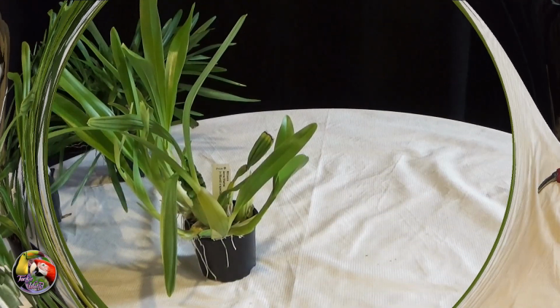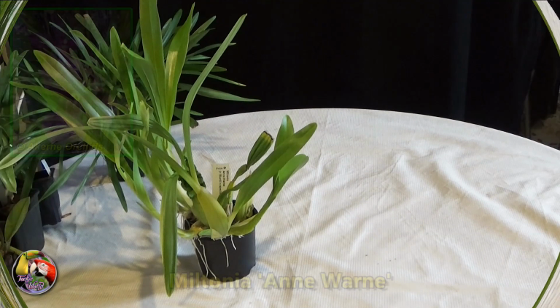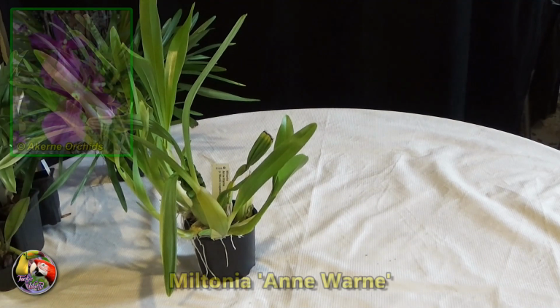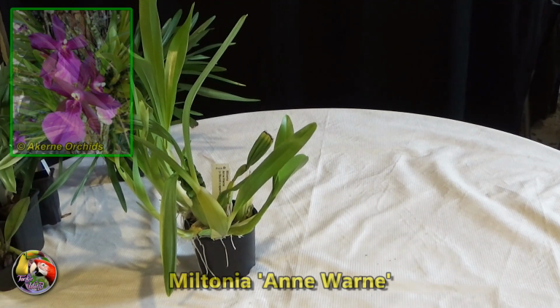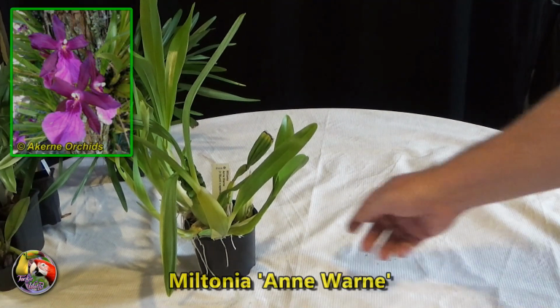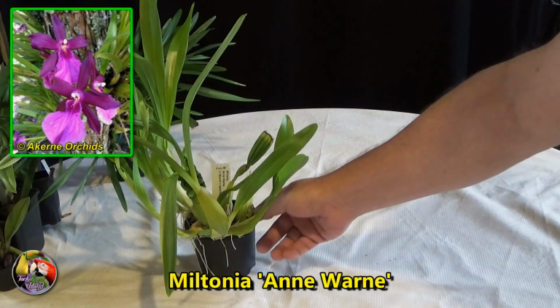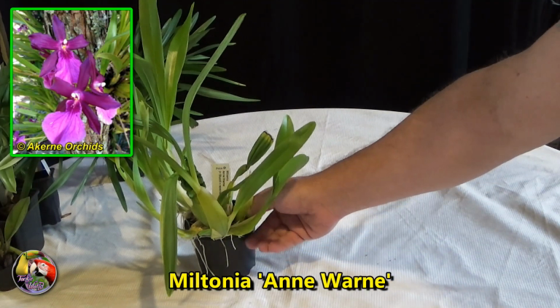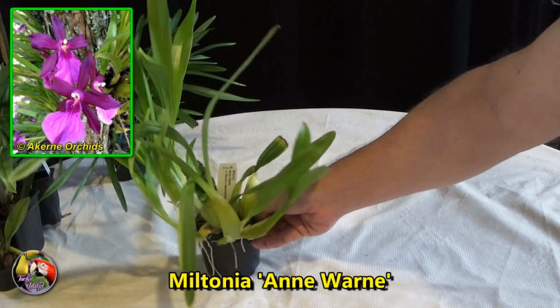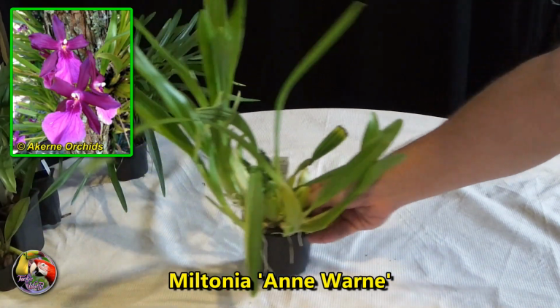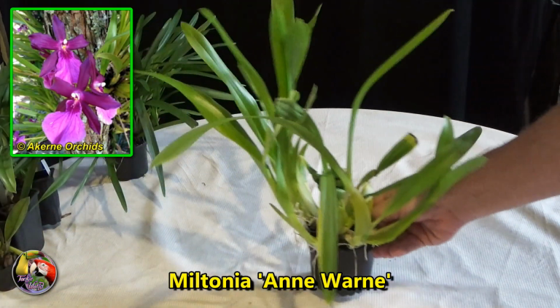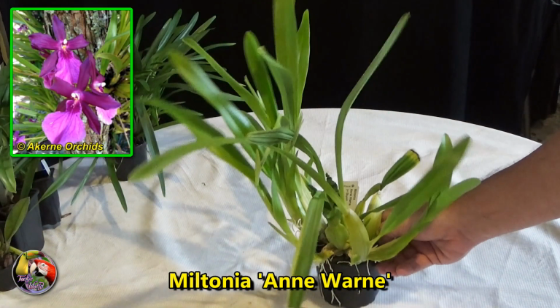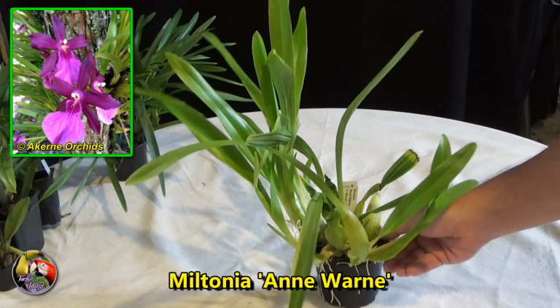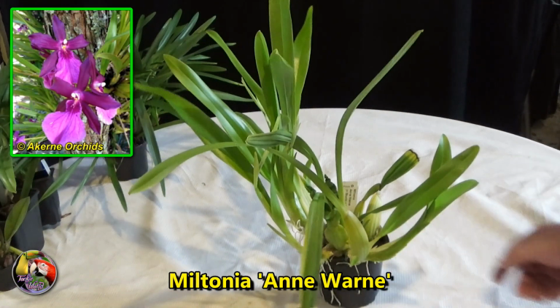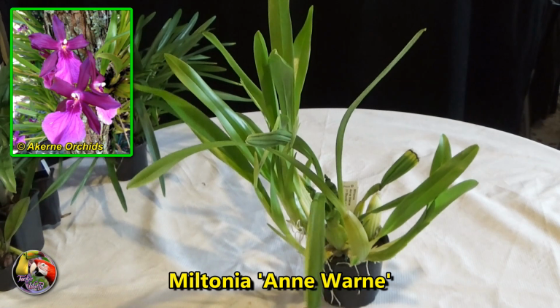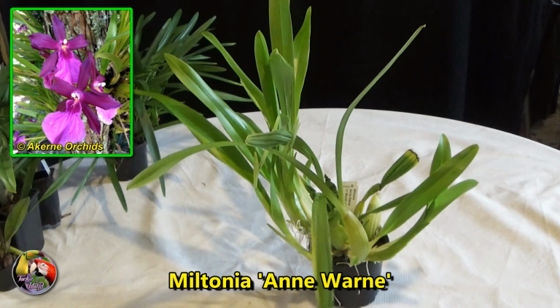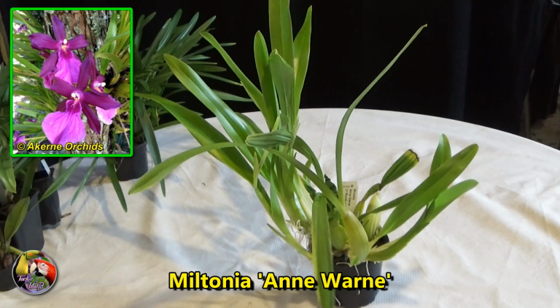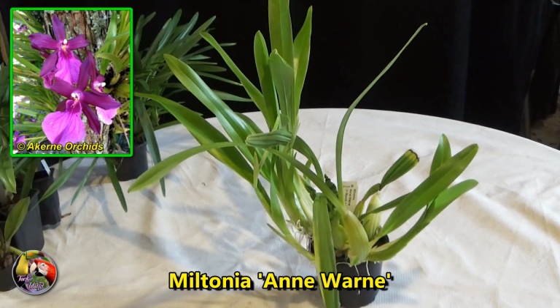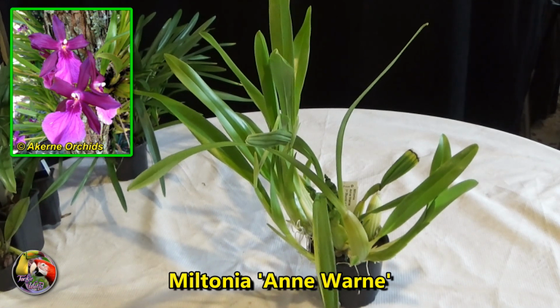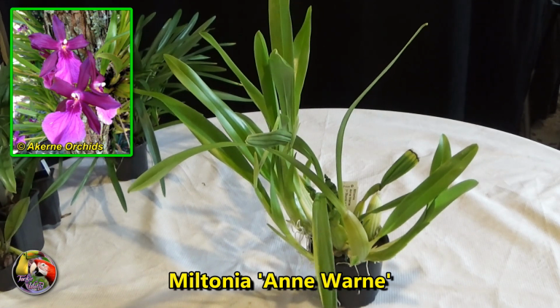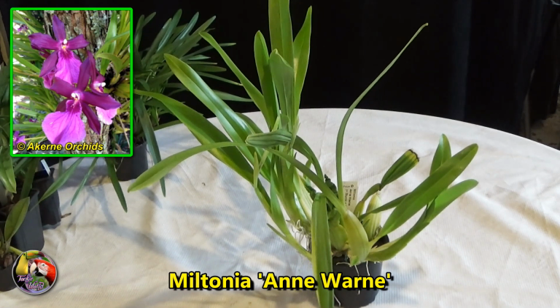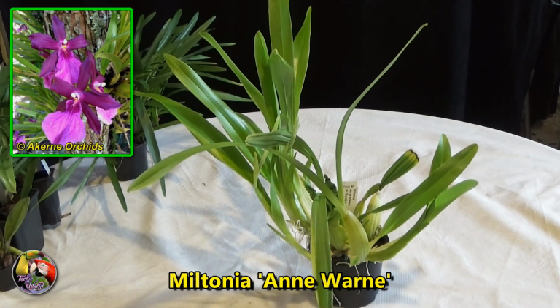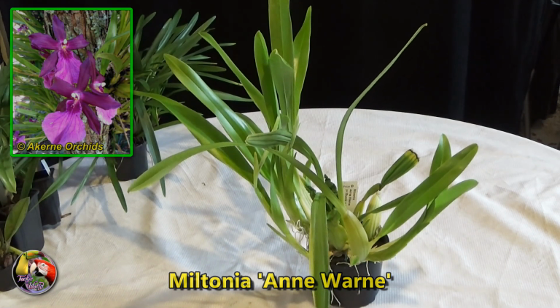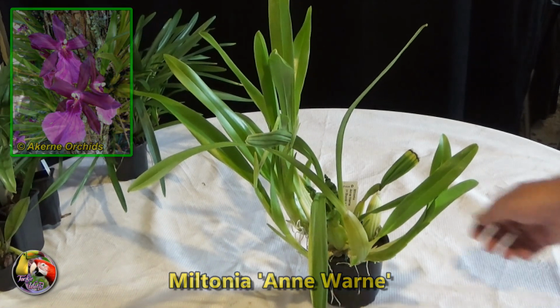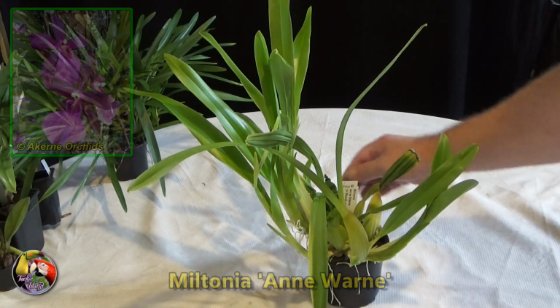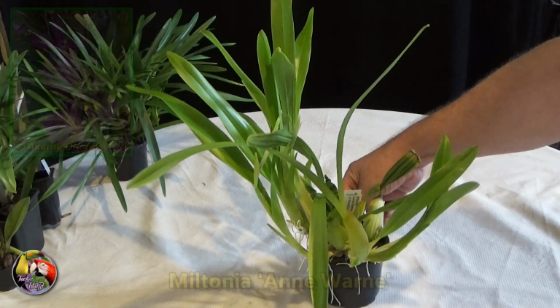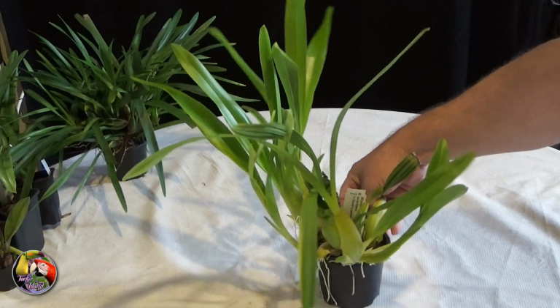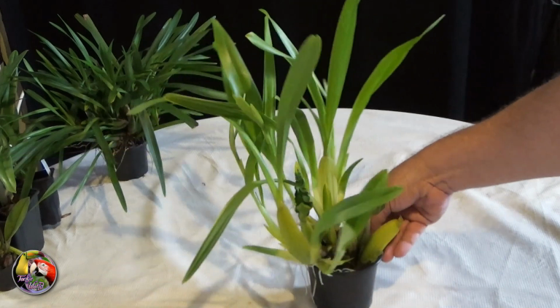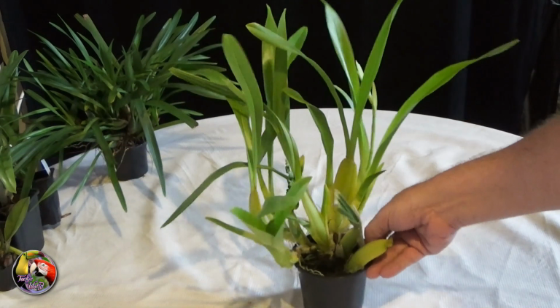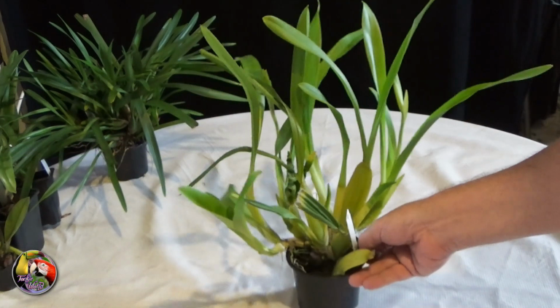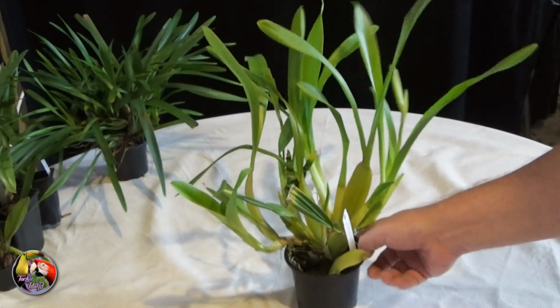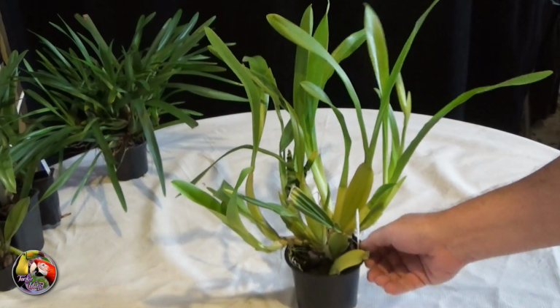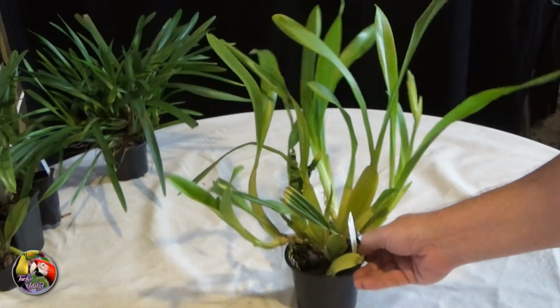The first one: Miltonia Warne, a primary hybrid of two species that should grow very vigorously and hopefully produce some flowers too under my care. It's a nice plant and it was the last one they had.